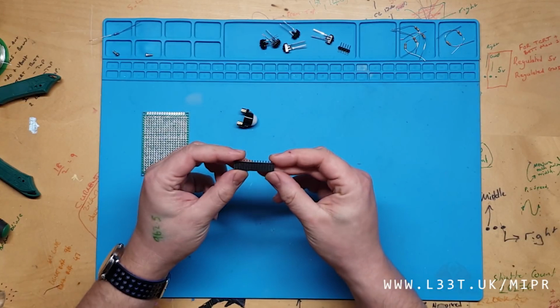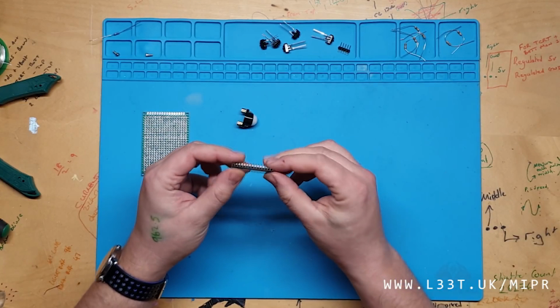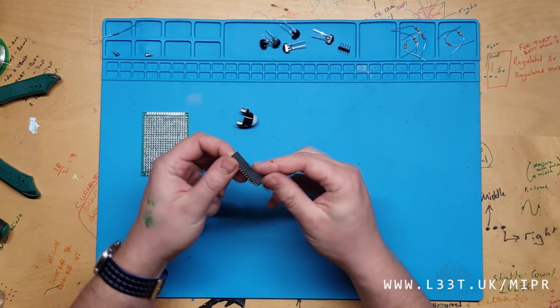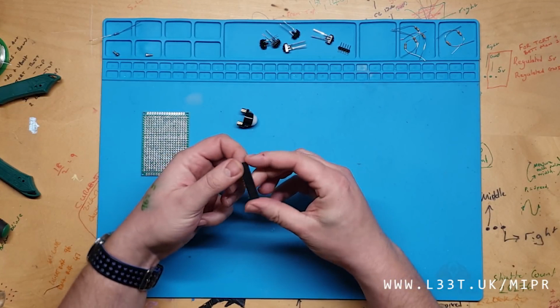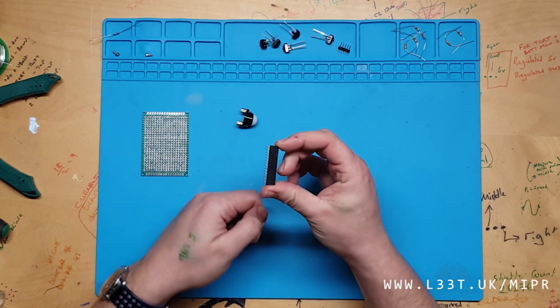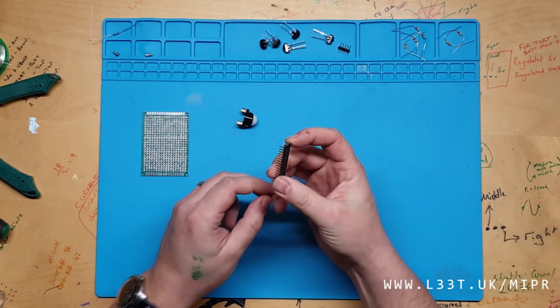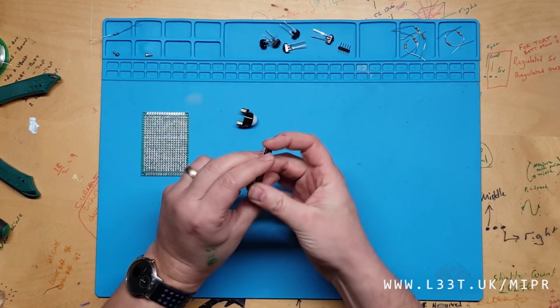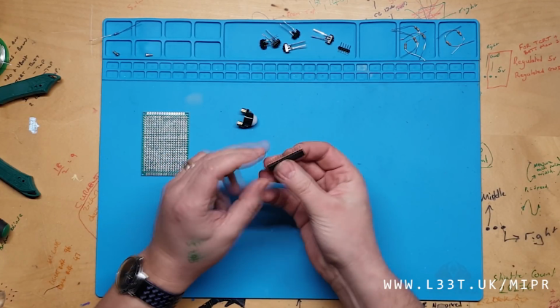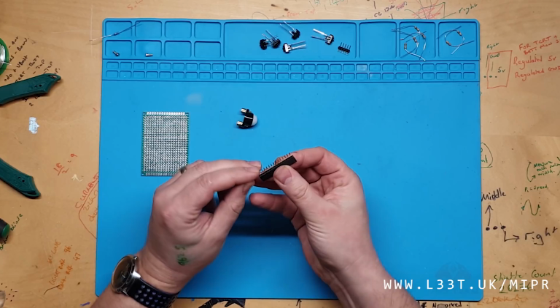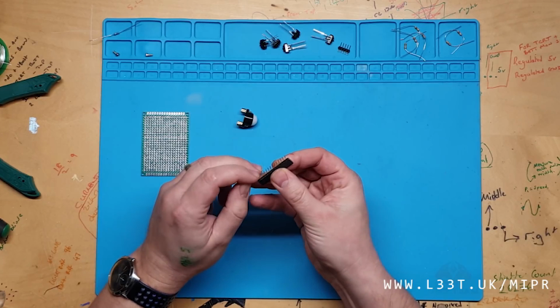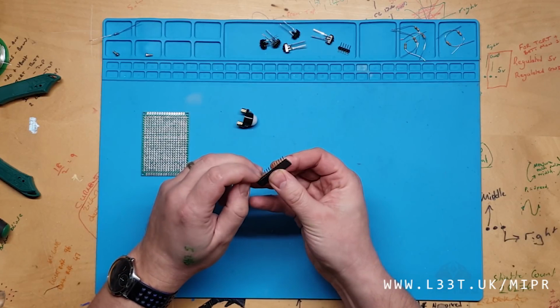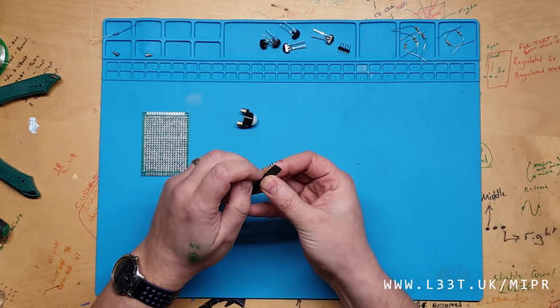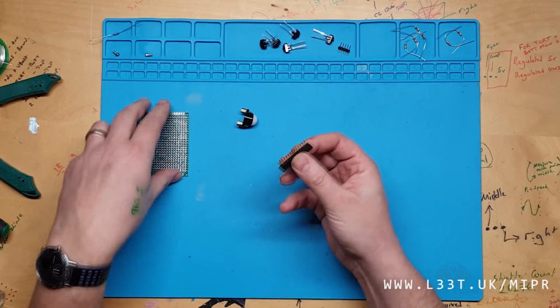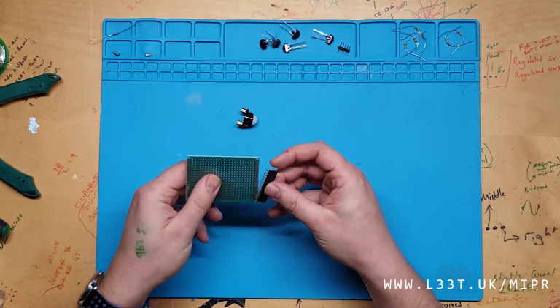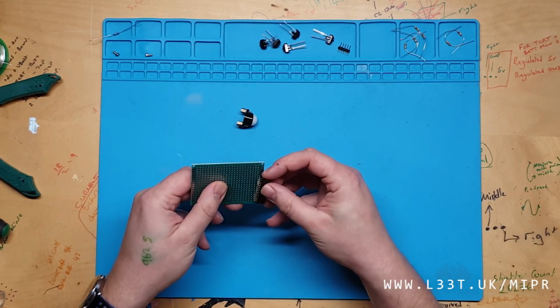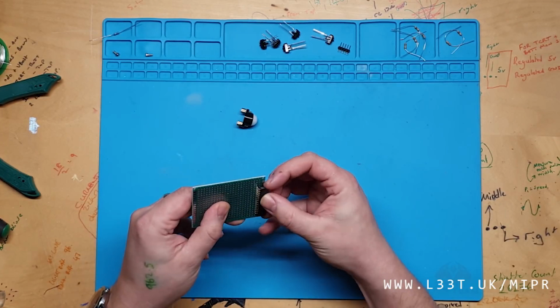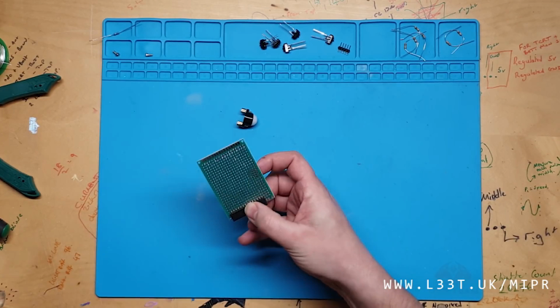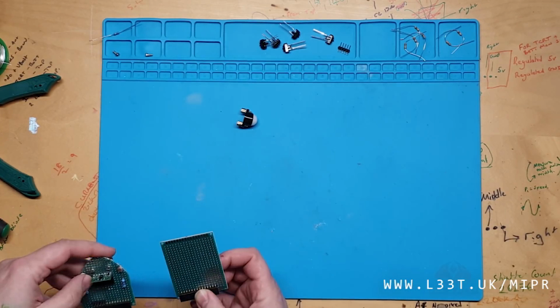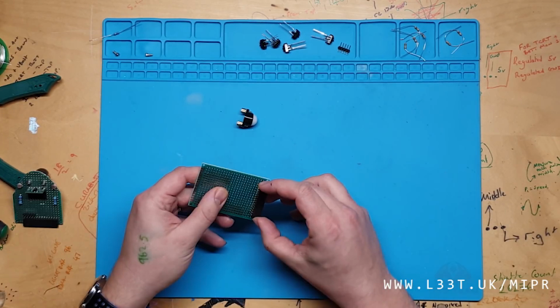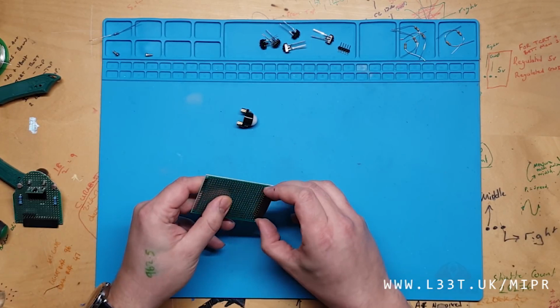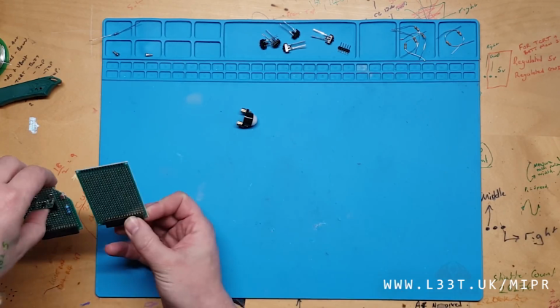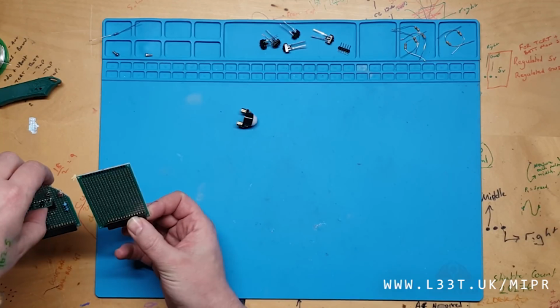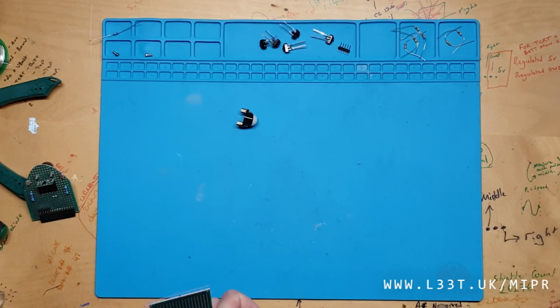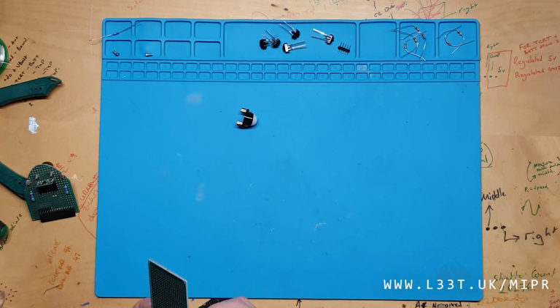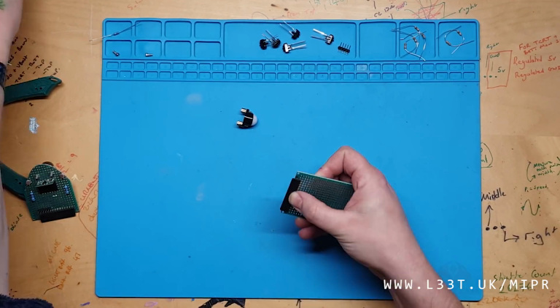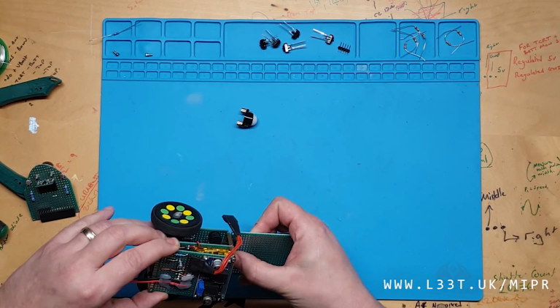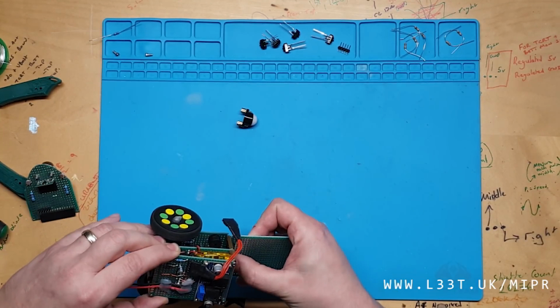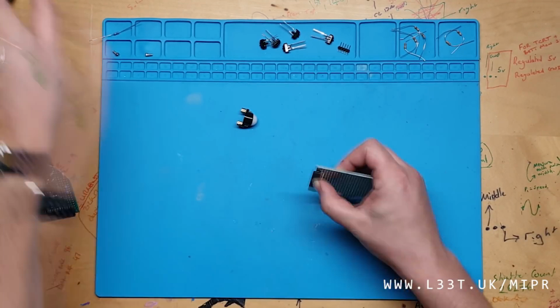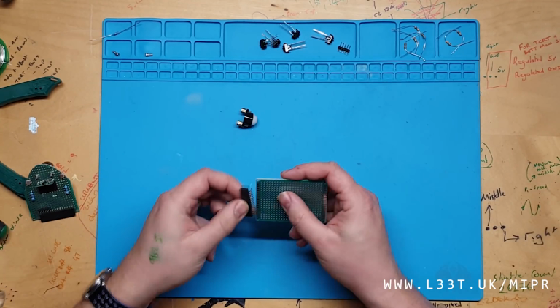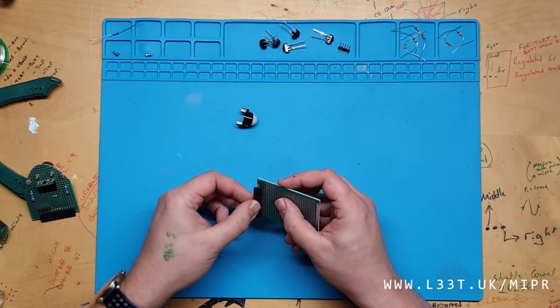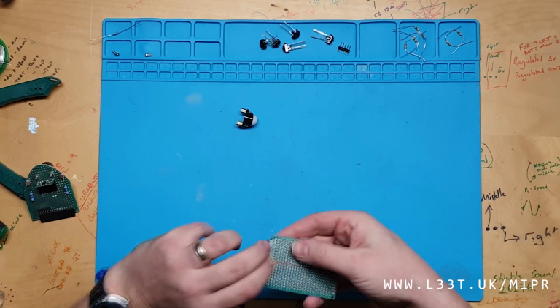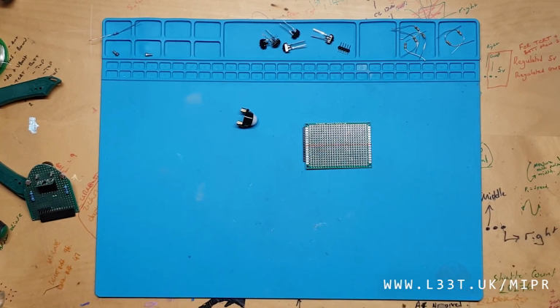This is a 14-pin female header that will connect the sensor board to MIPR. I will solder this onto the board first. Make sure that you place this in the correct position. I use MIPR as a guide to line up the pins correctly.